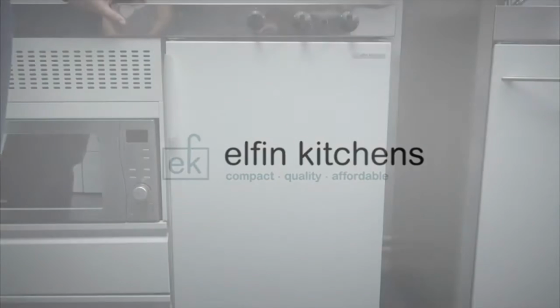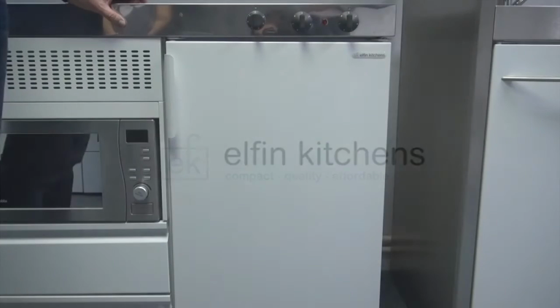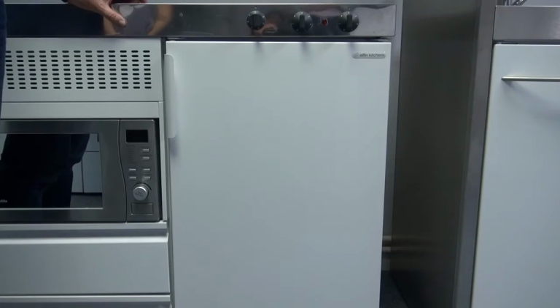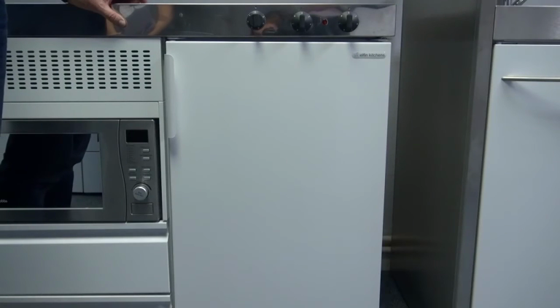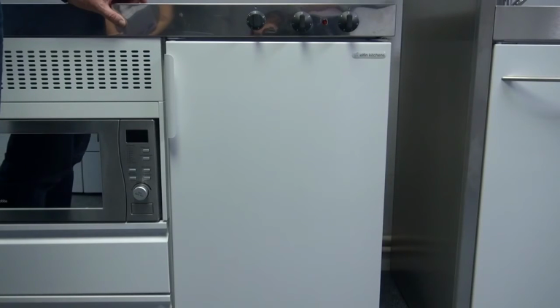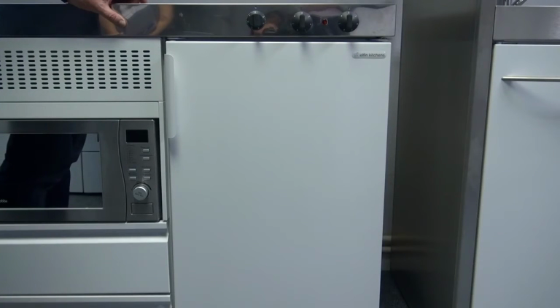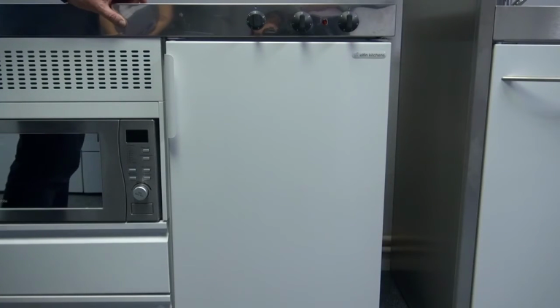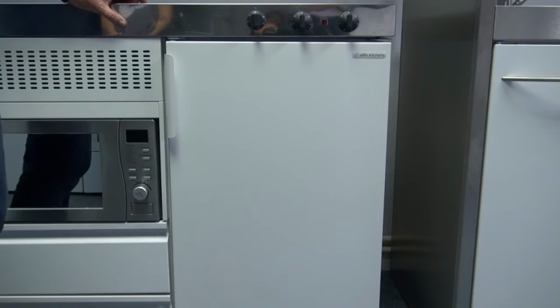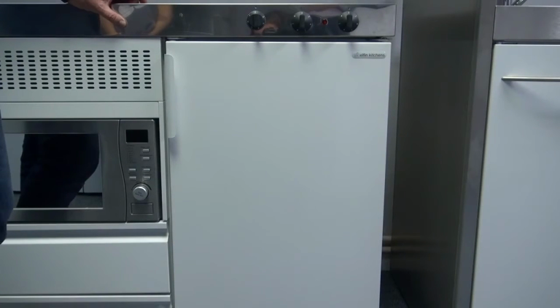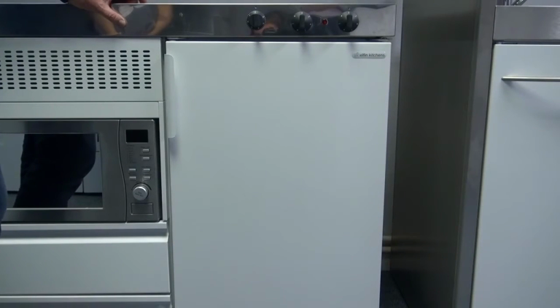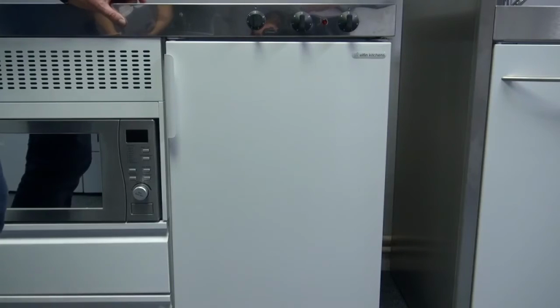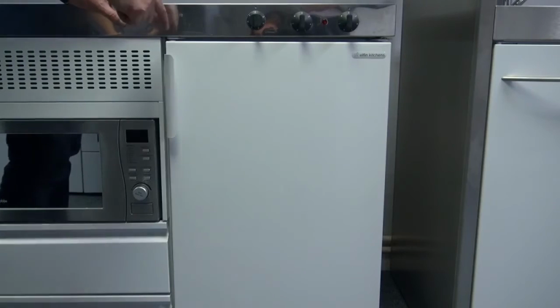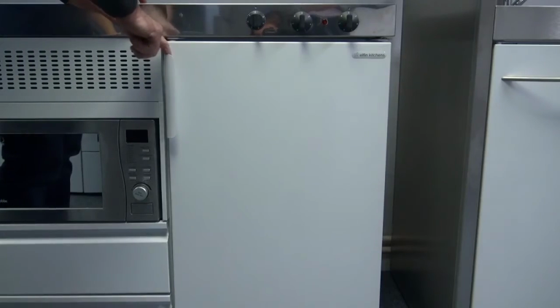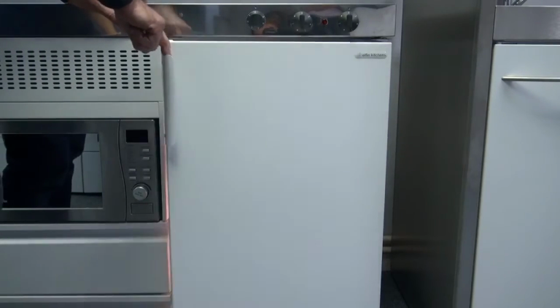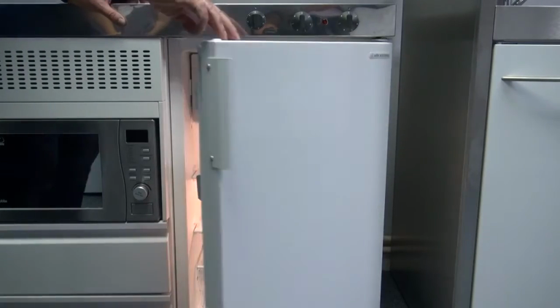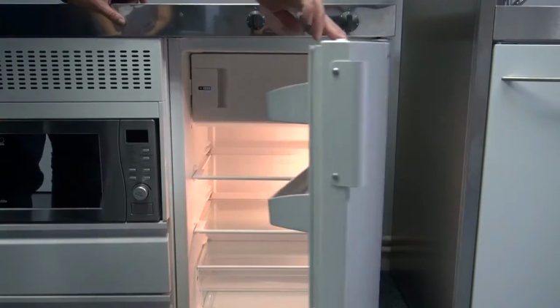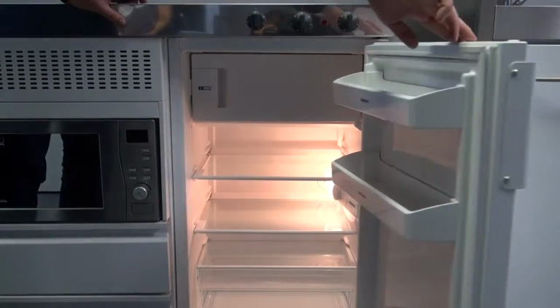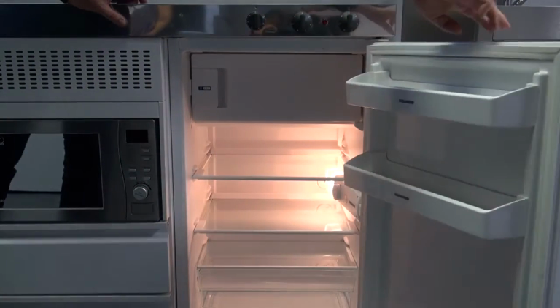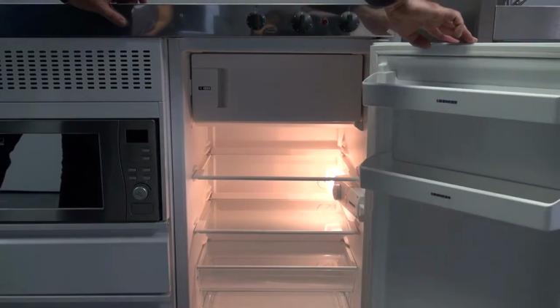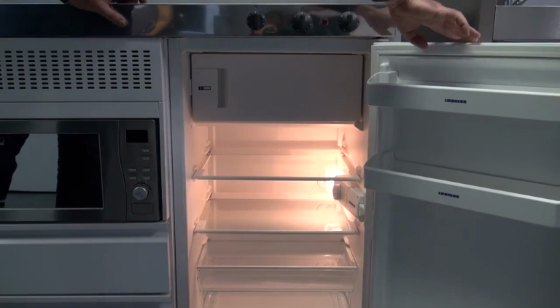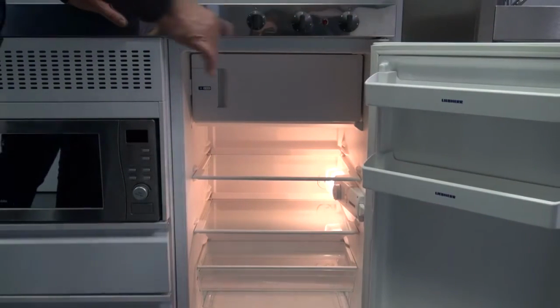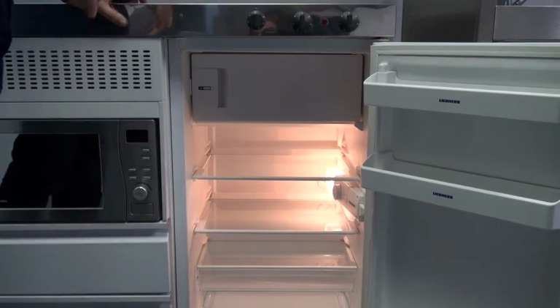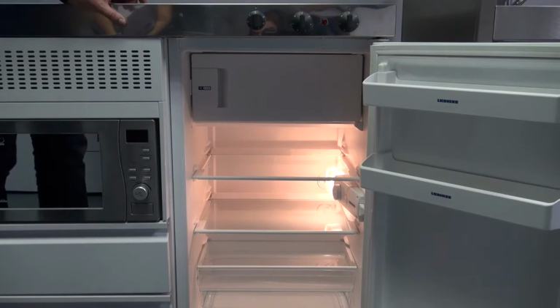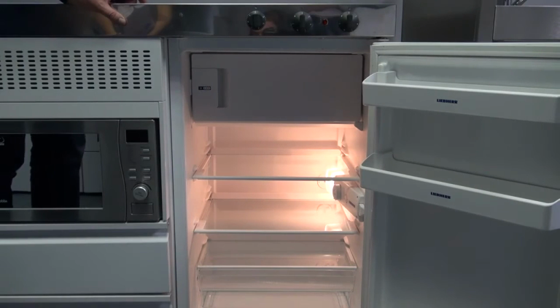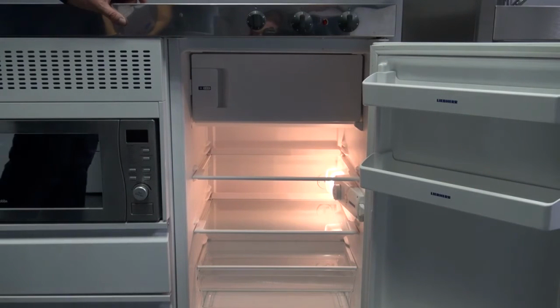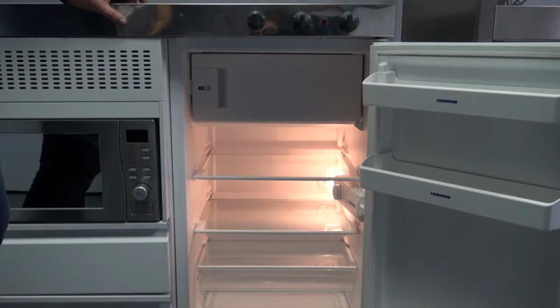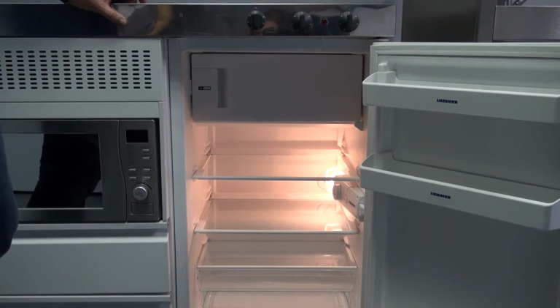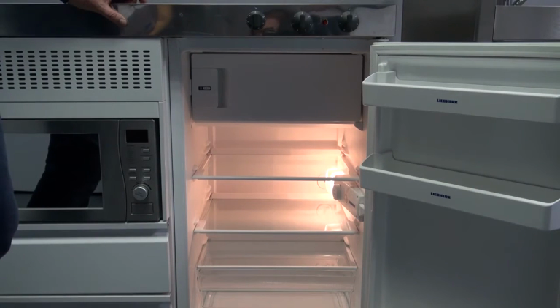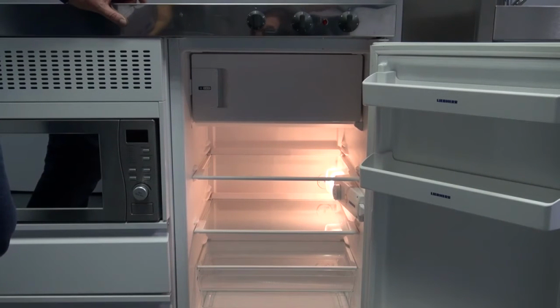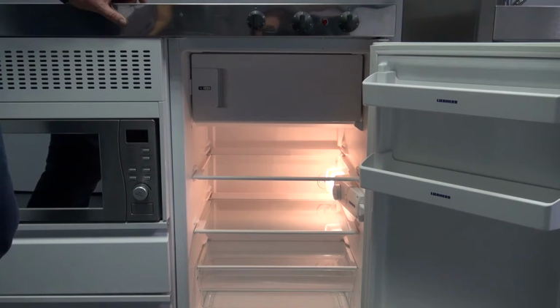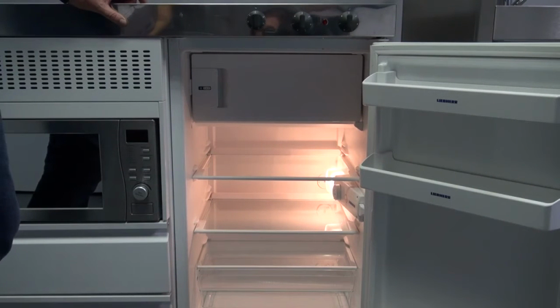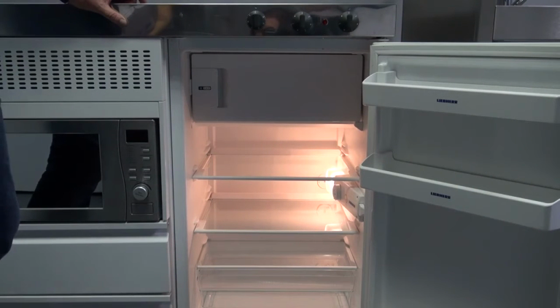The standard, economy and stainless steel range of Elfing kitchens are all fitted with a Liebherr A plus fridge. Liebherr is a German brand fridge synonymous with quality.